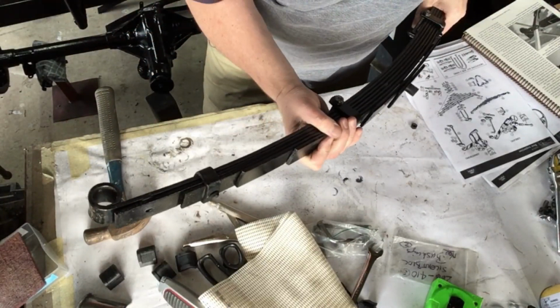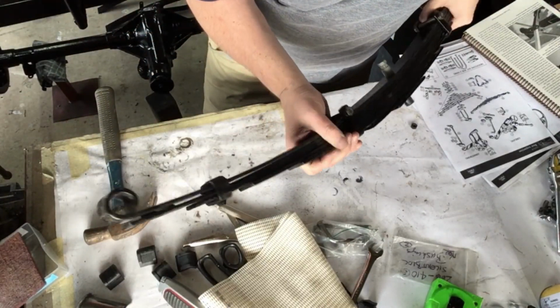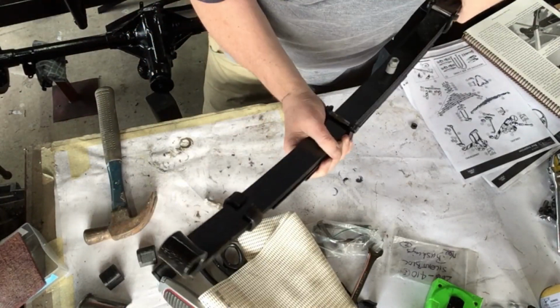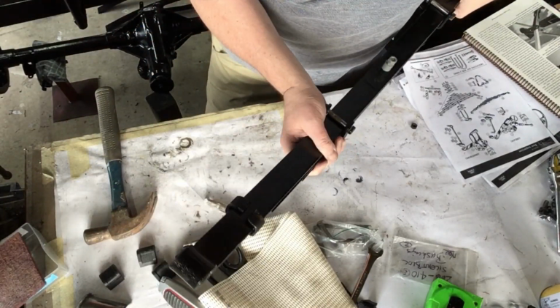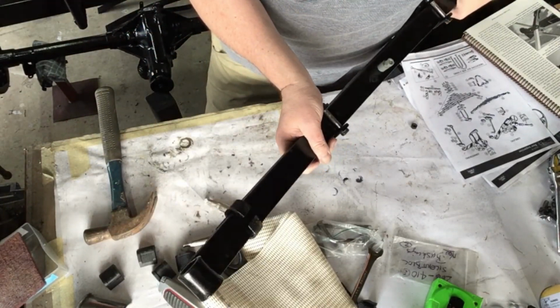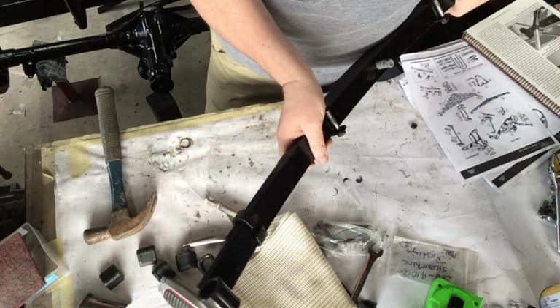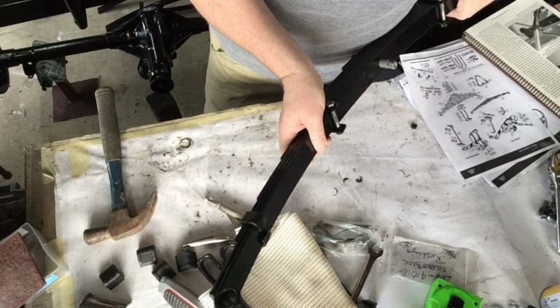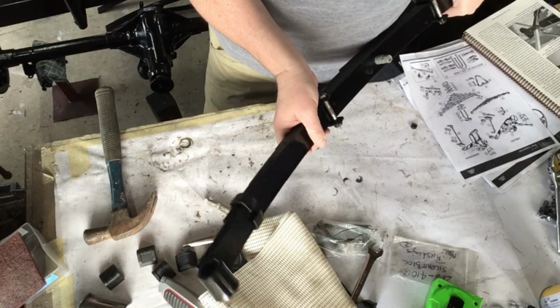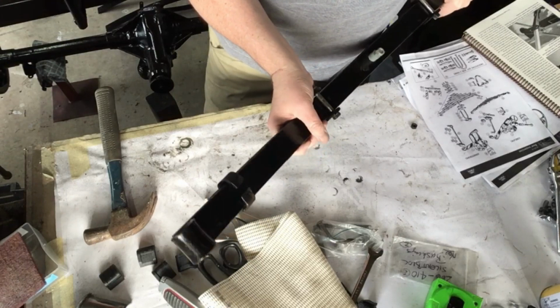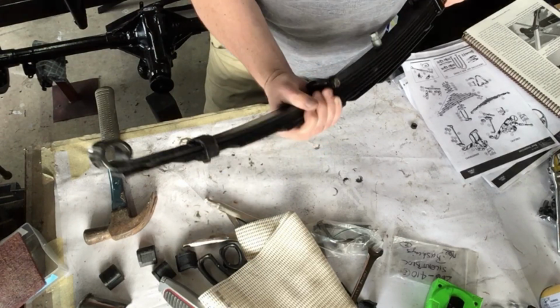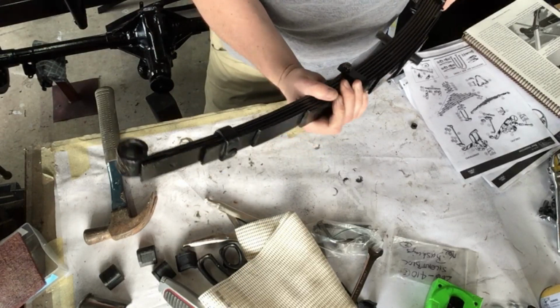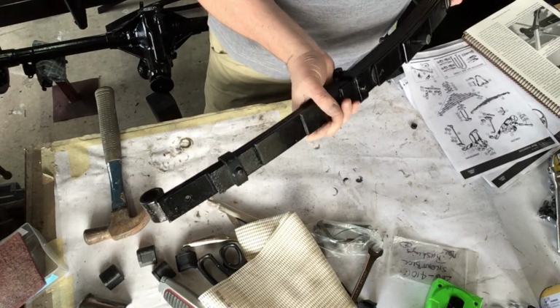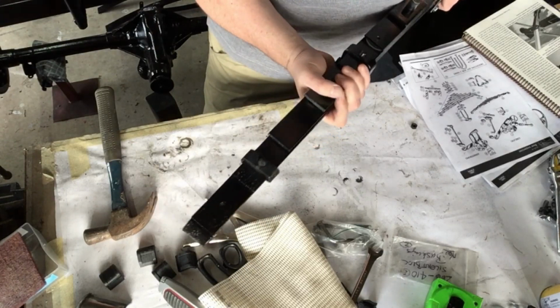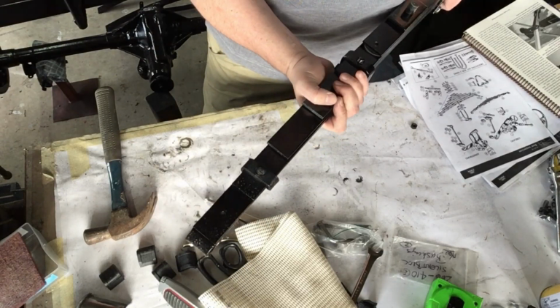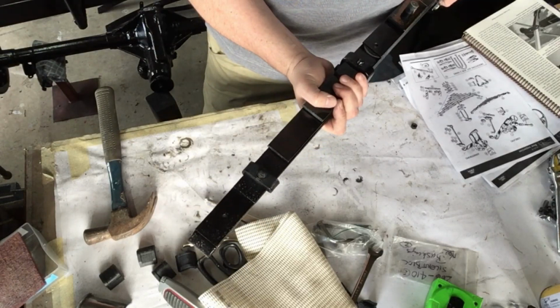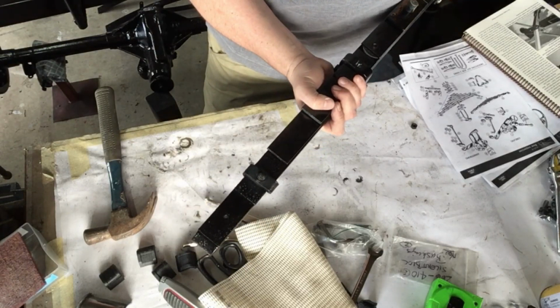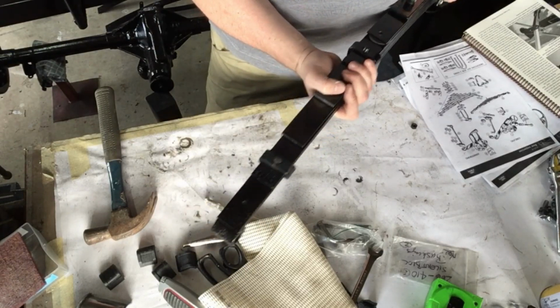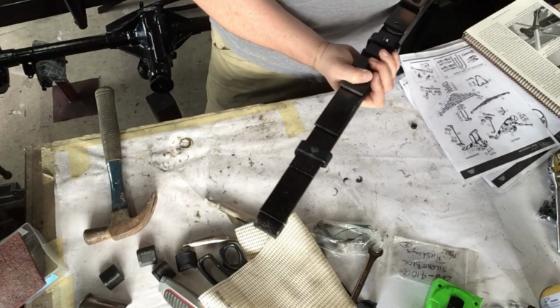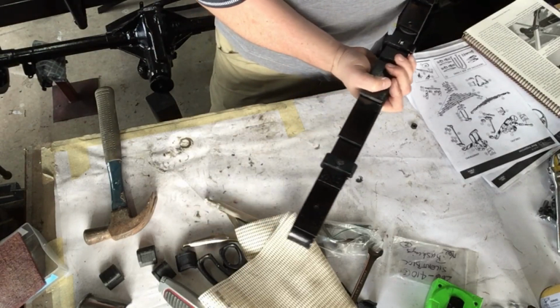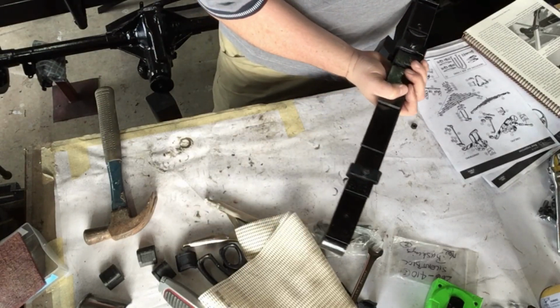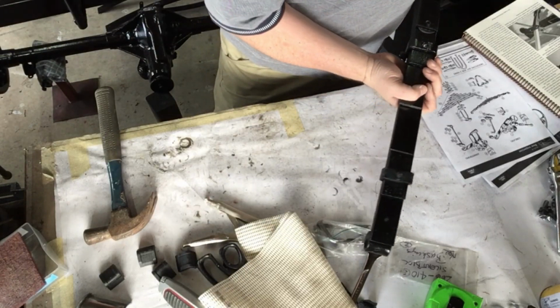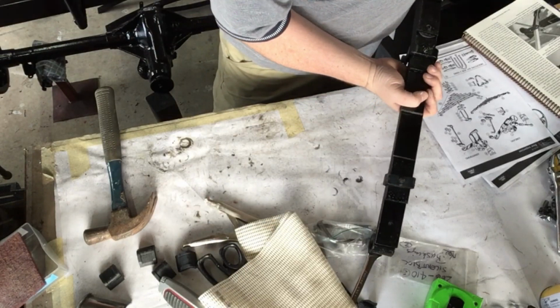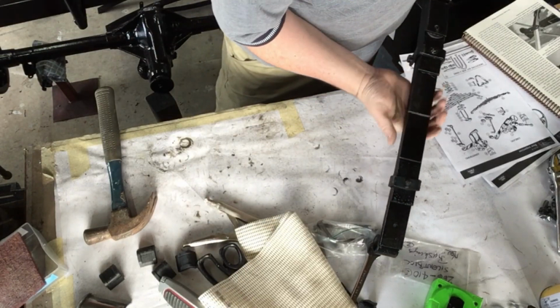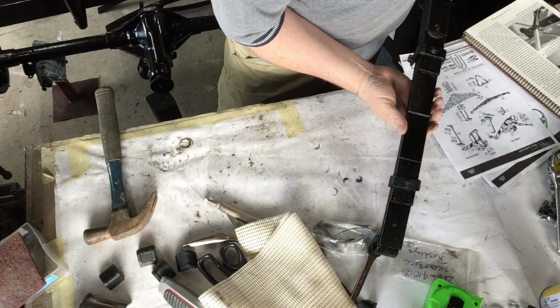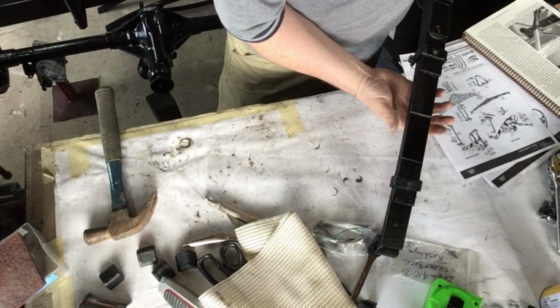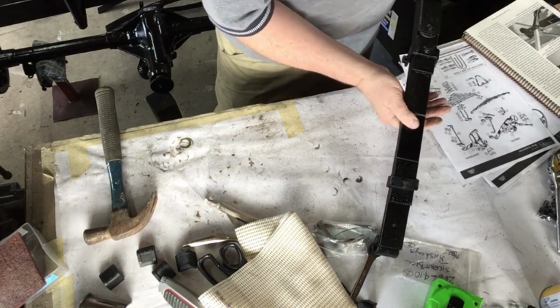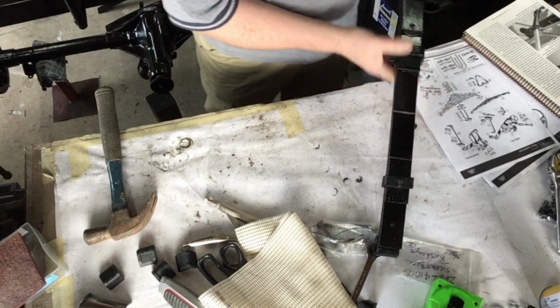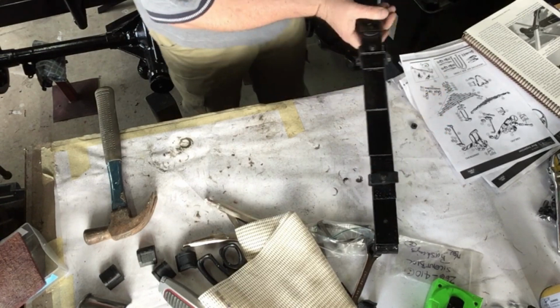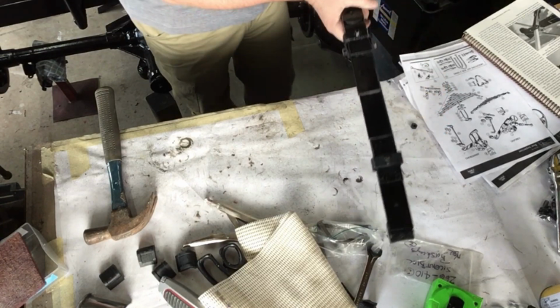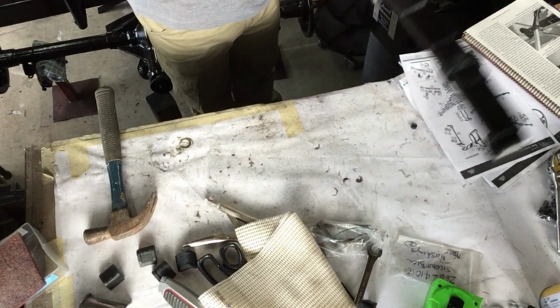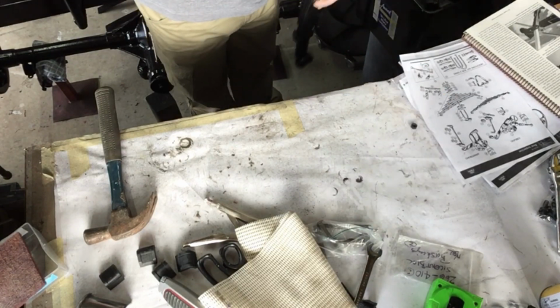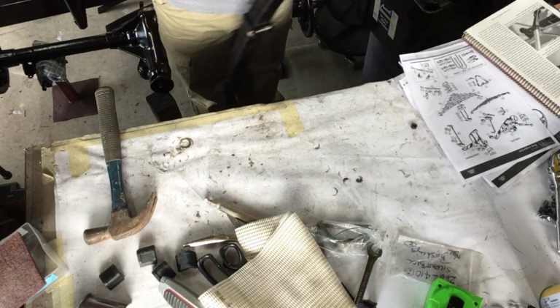That's one end done. It's a bit smelly, as my son just keeps telling me, and a little bit burnt, but it works.